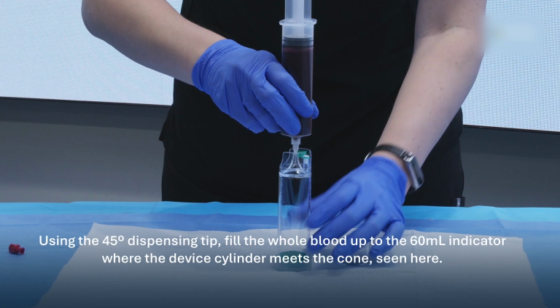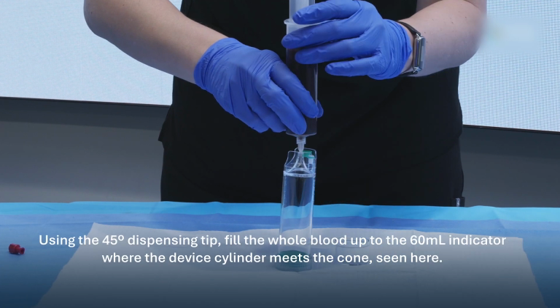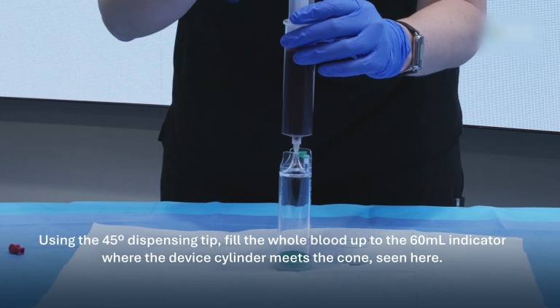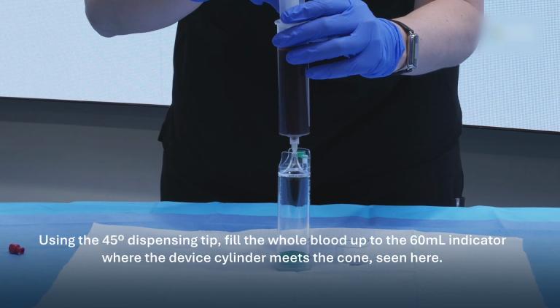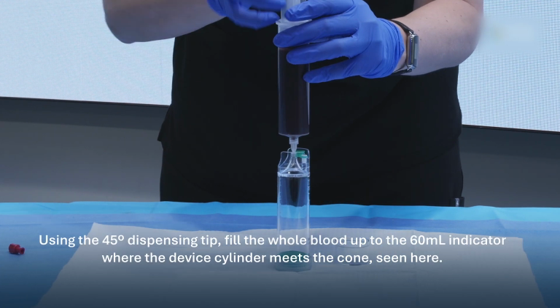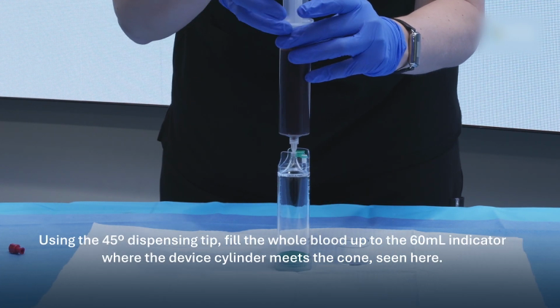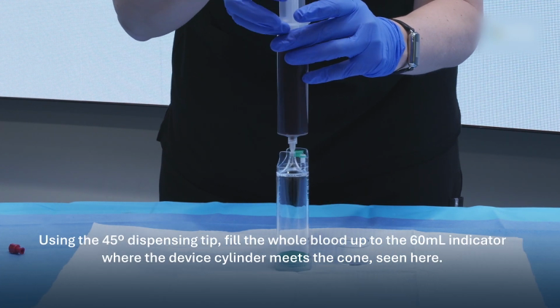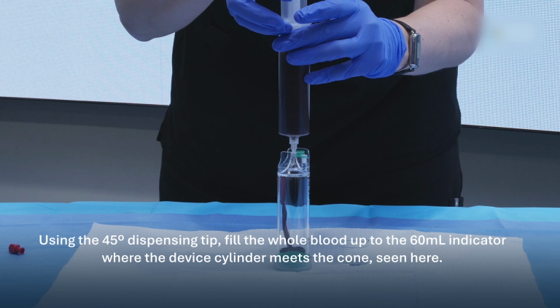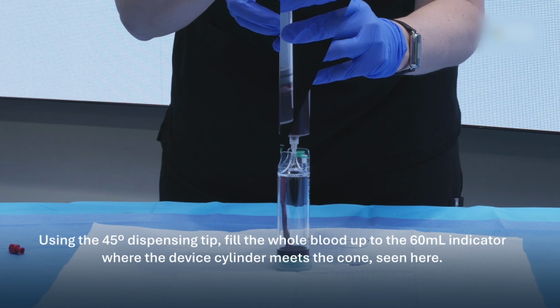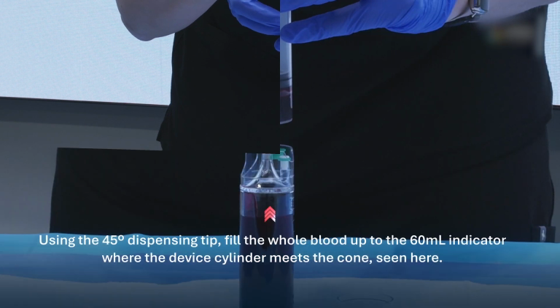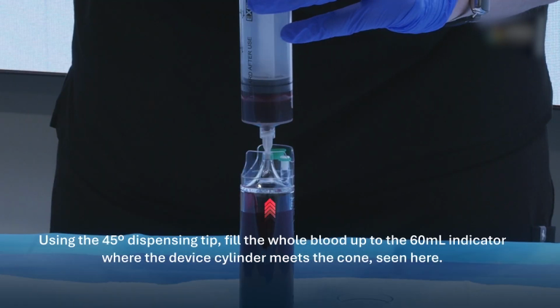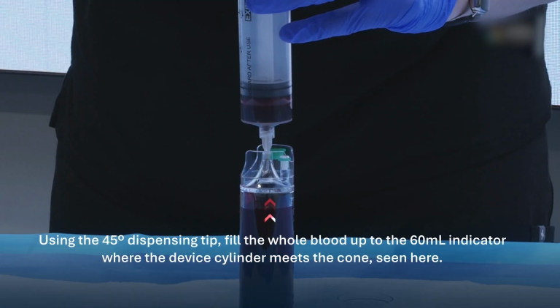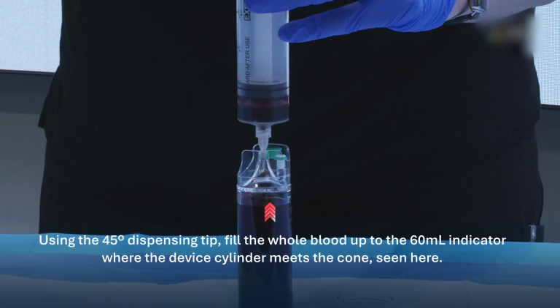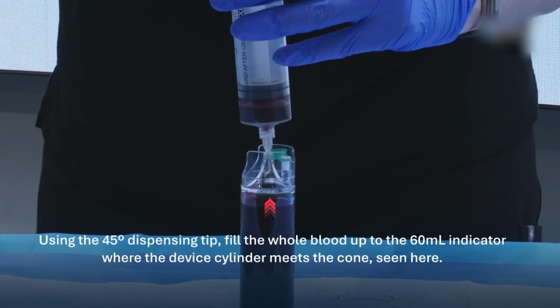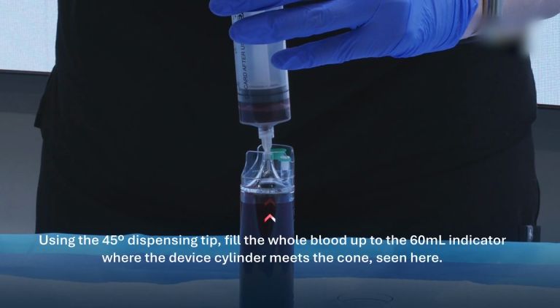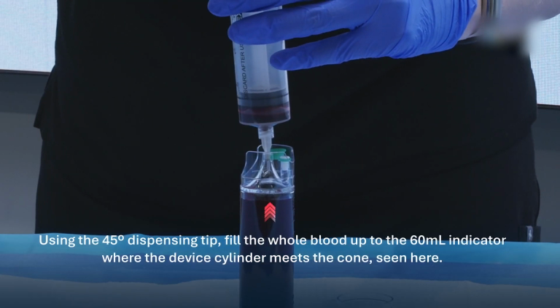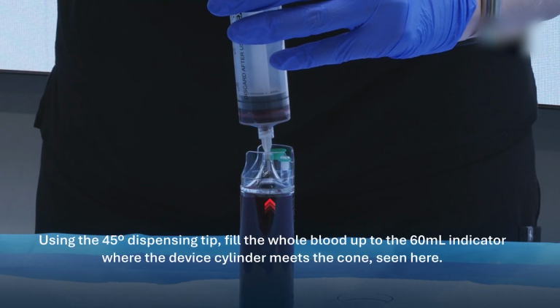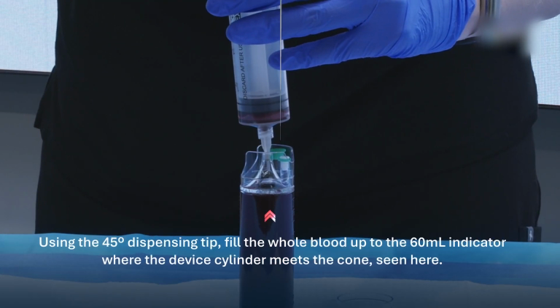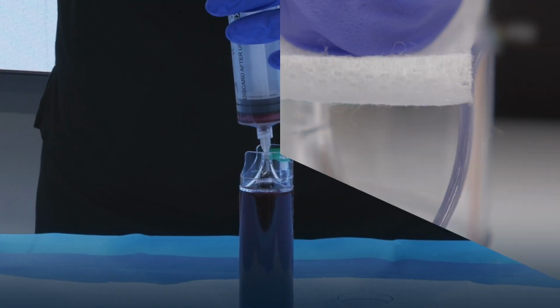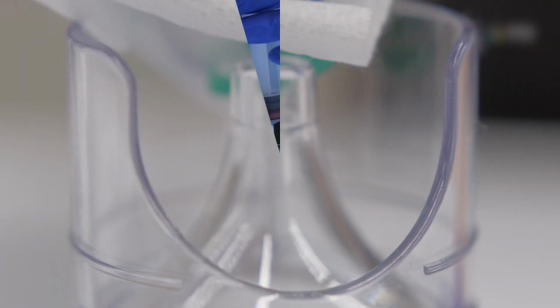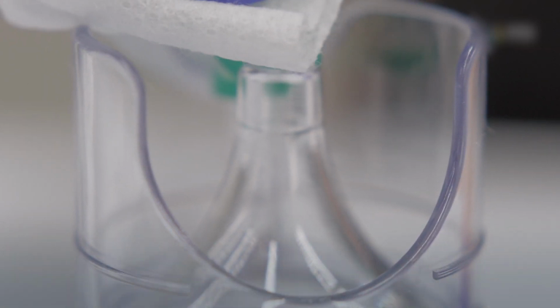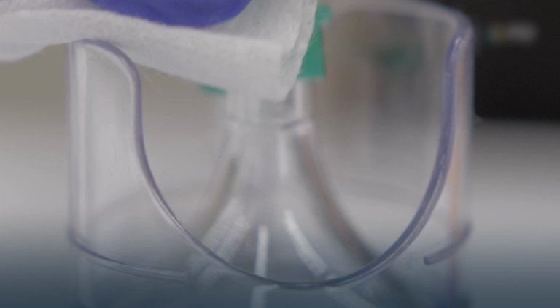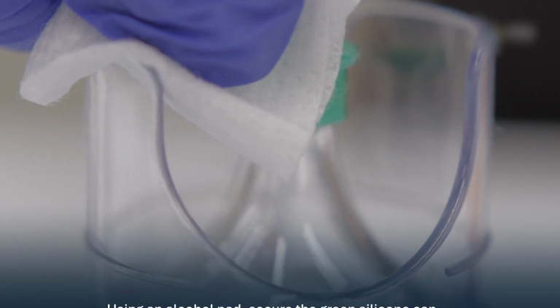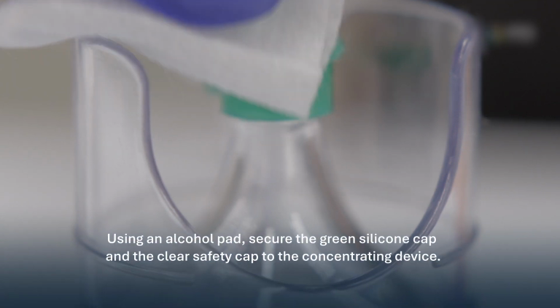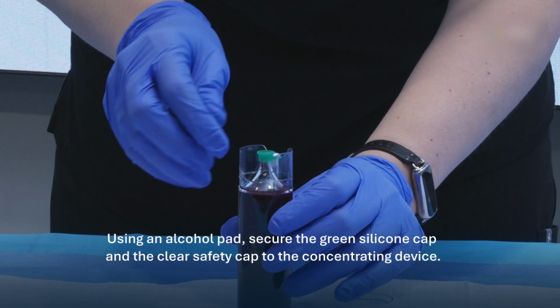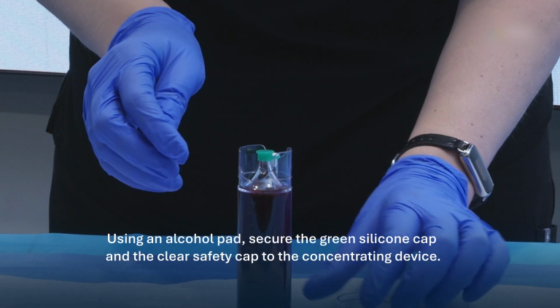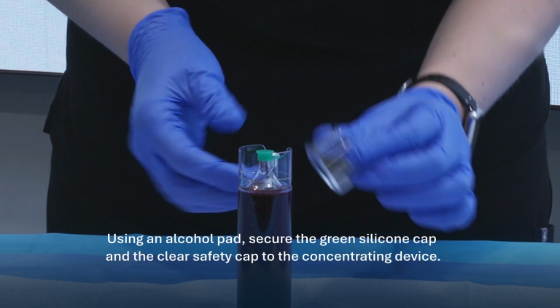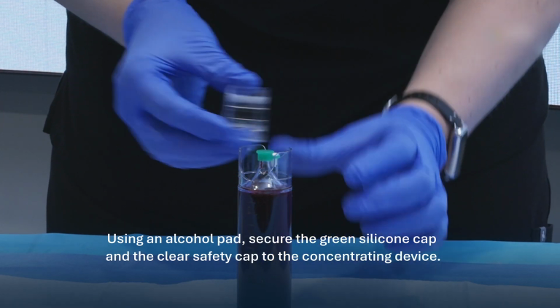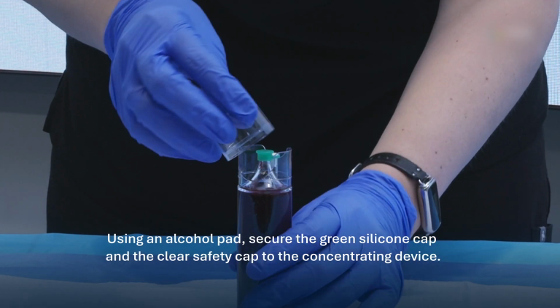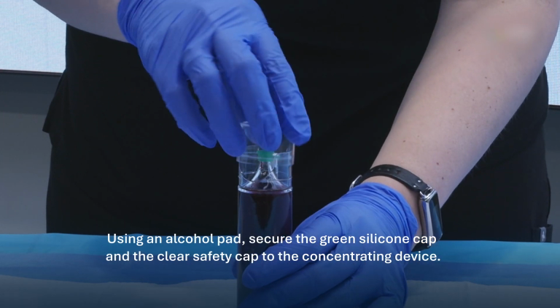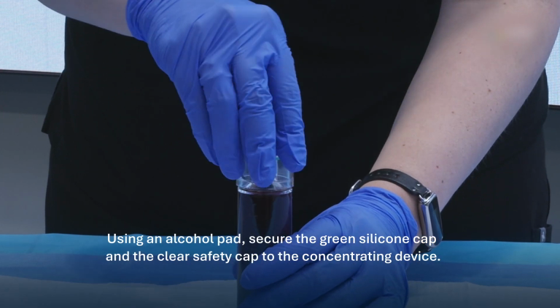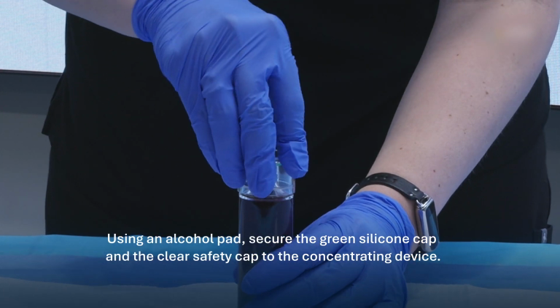Using the 45-degree dispensing tip, fill the whole blood up to the 60 milliliter indicator where the device cylinder meets the cone, seen here. Clean using an alcohol pad. Secure the green silicone cap and the clear safety cap to the concentrating device.